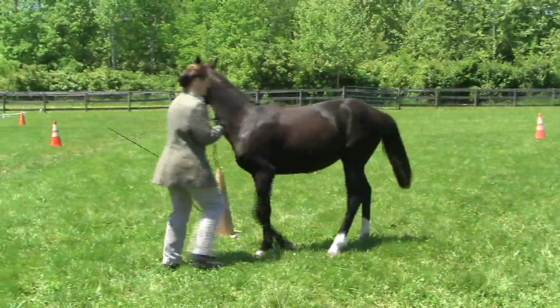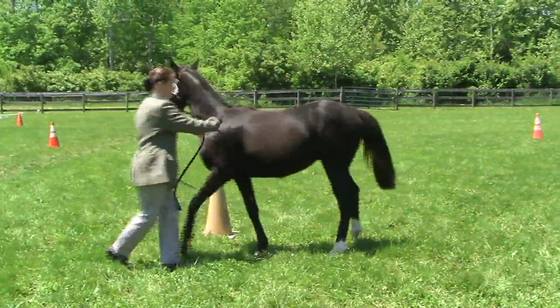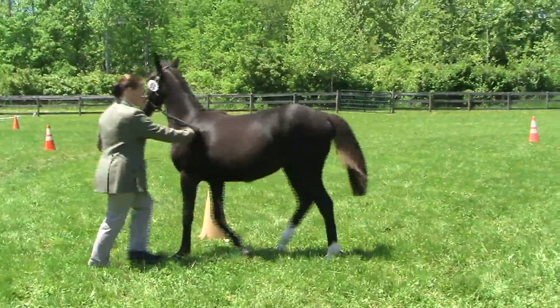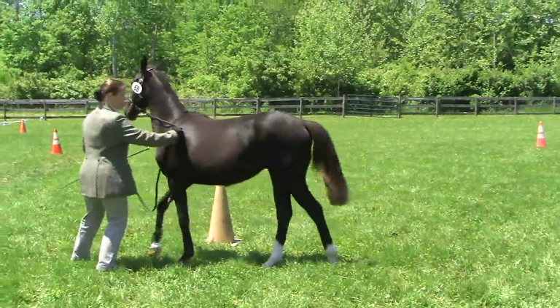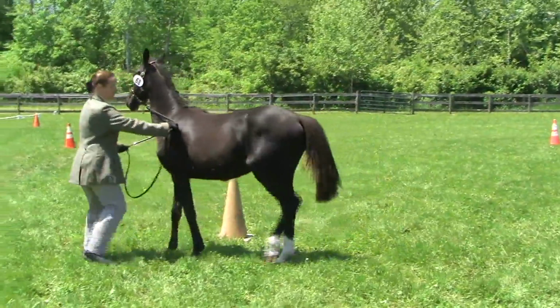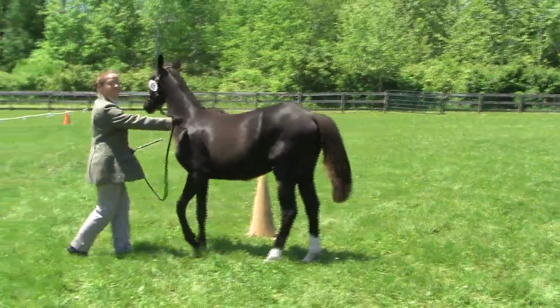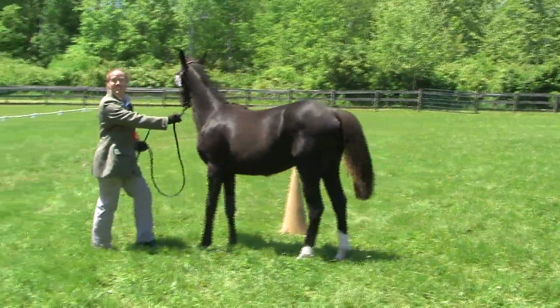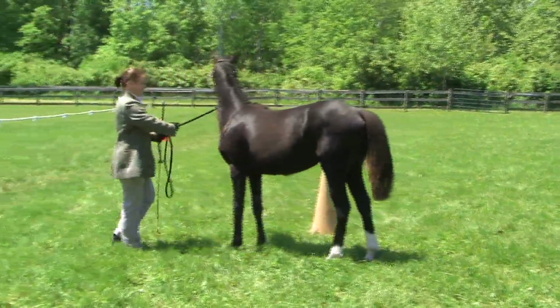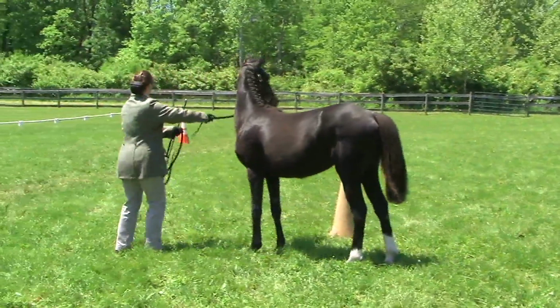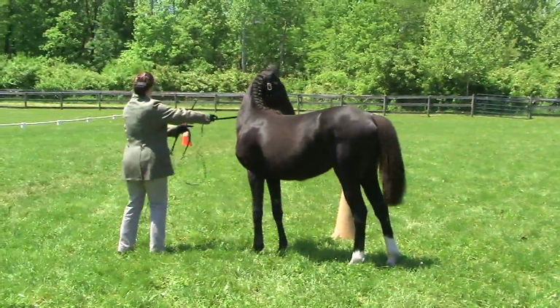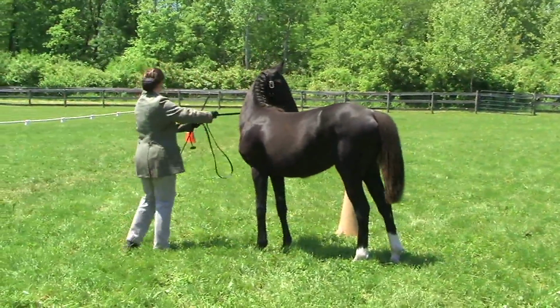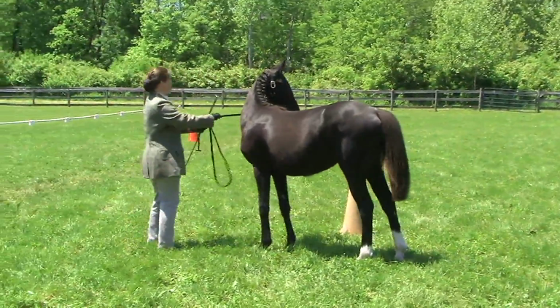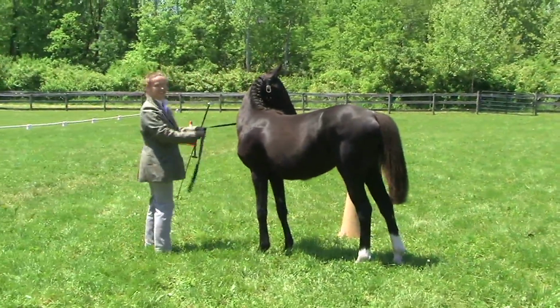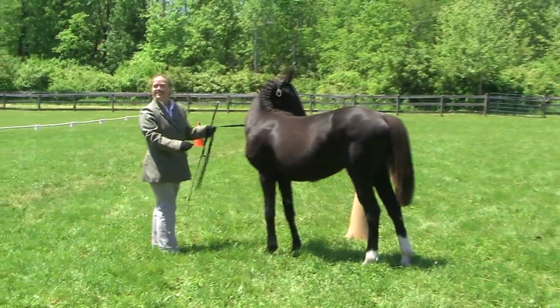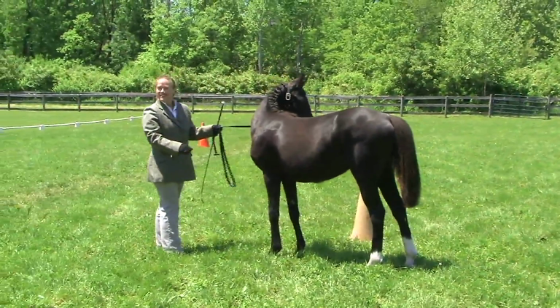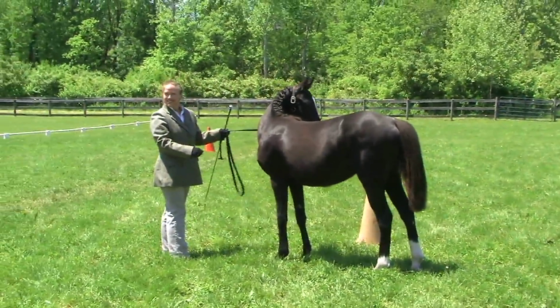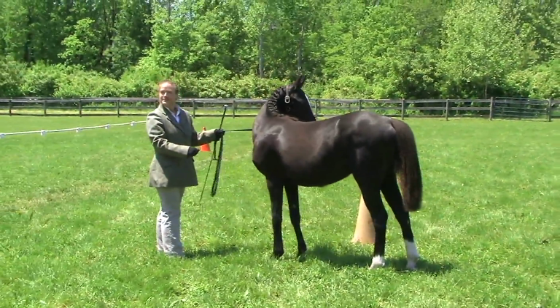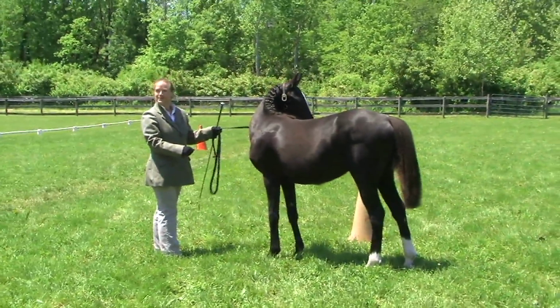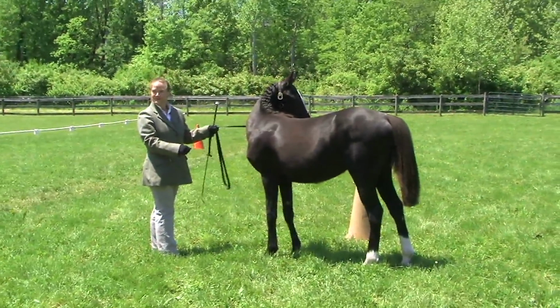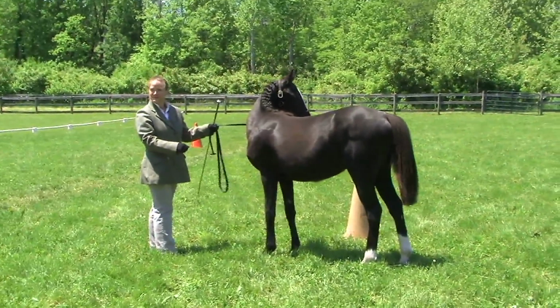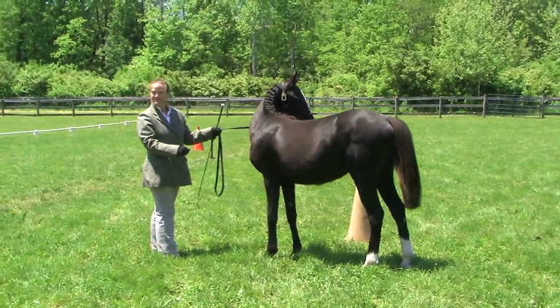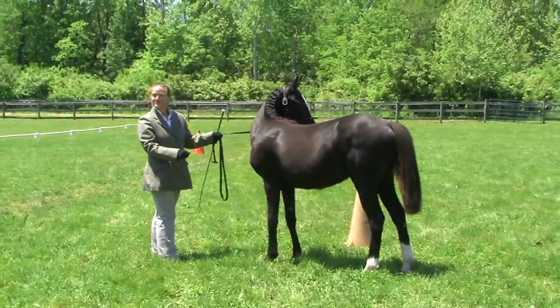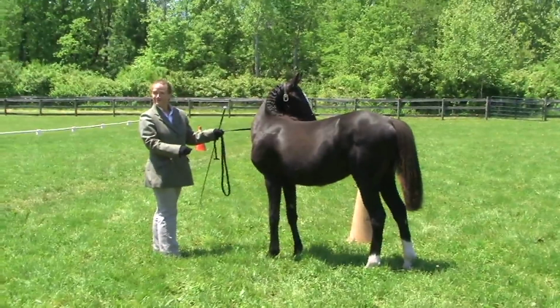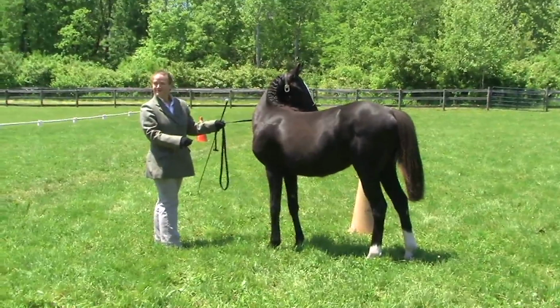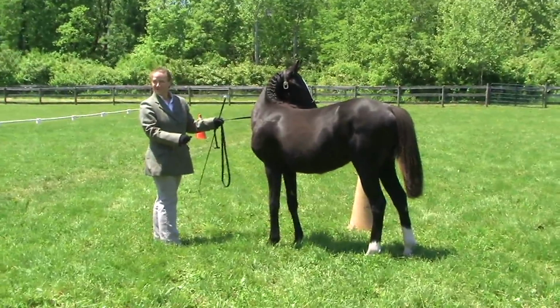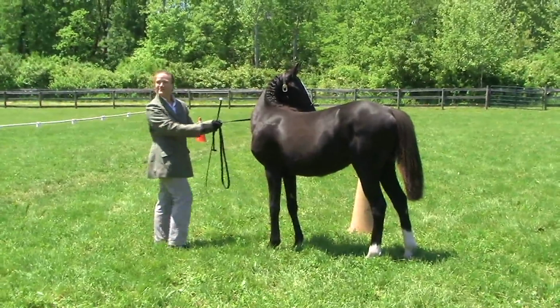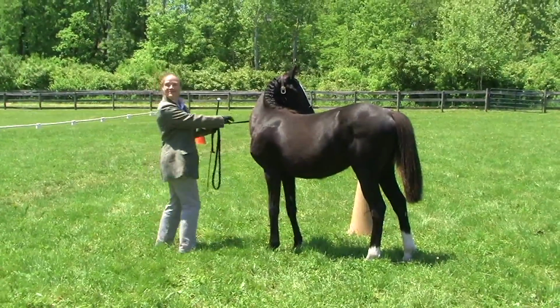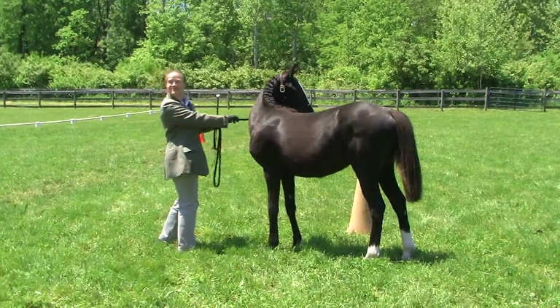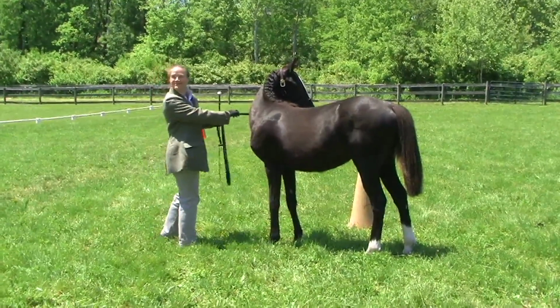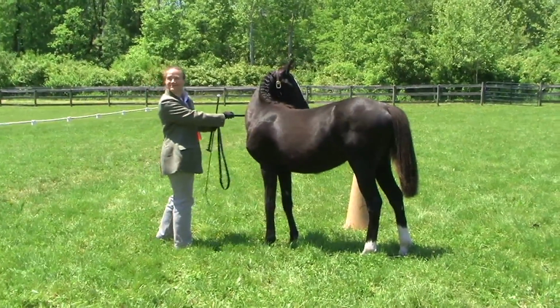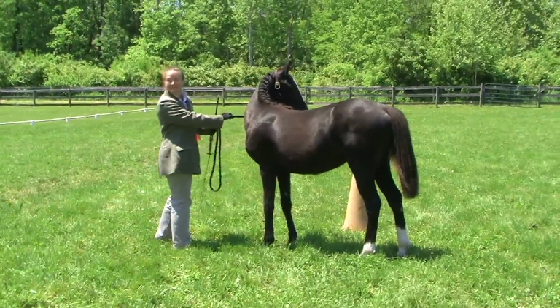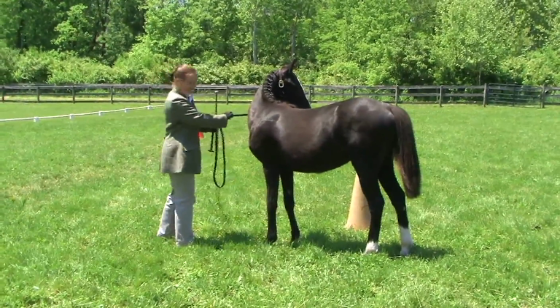All right, let's do the same thing with the trot — trot the large one. If you need to stop, turn around and get a good one across. Do whatever you need to get your best show.